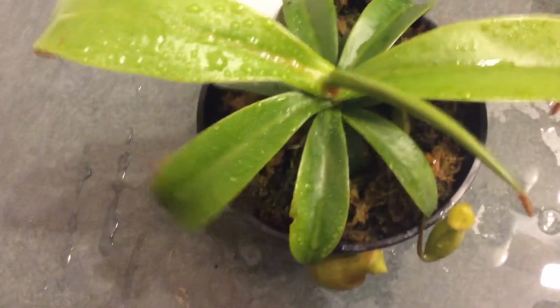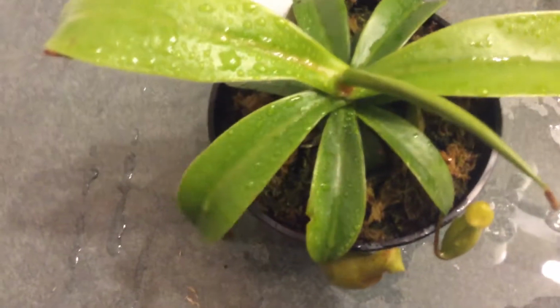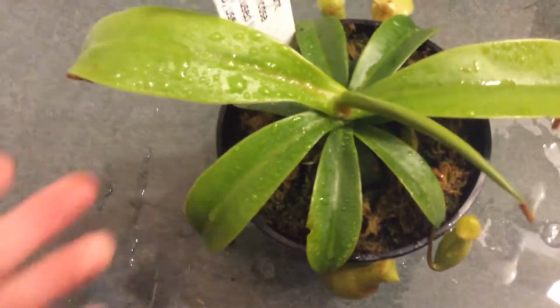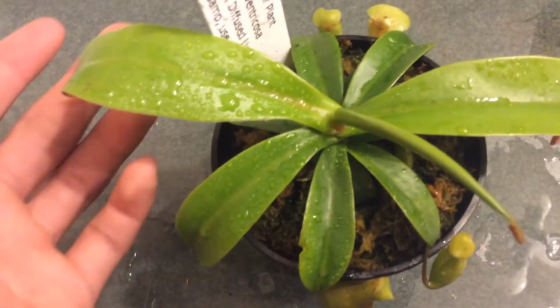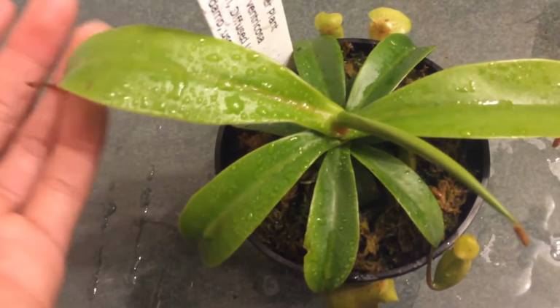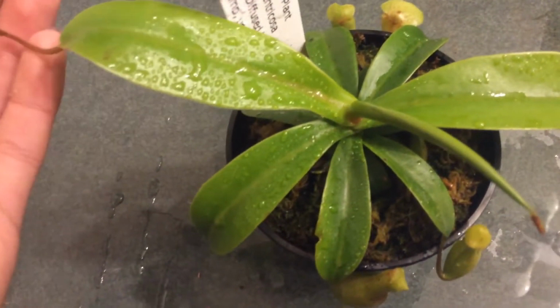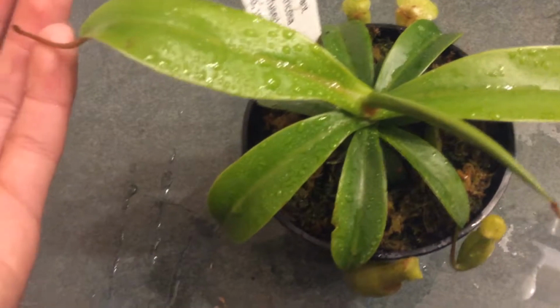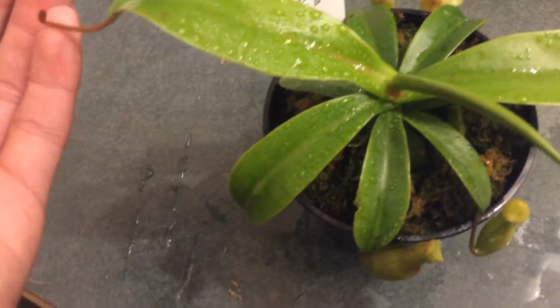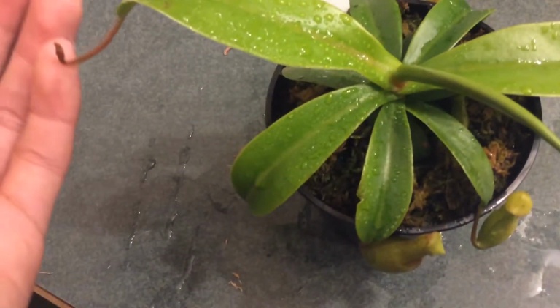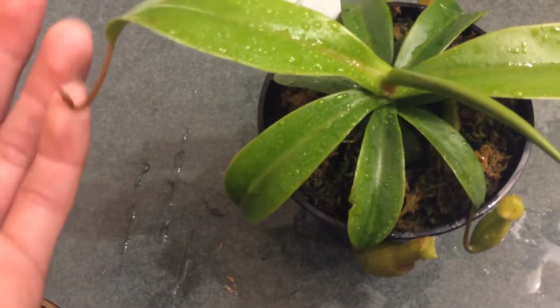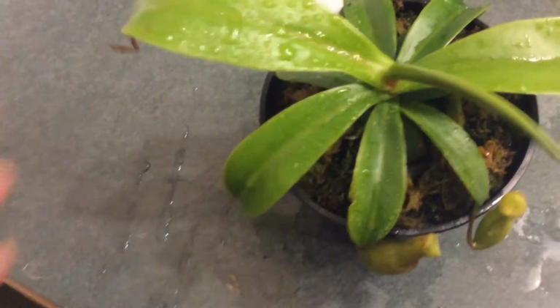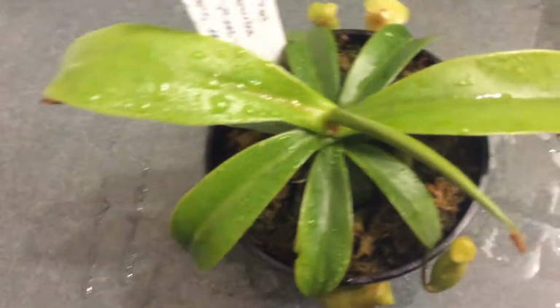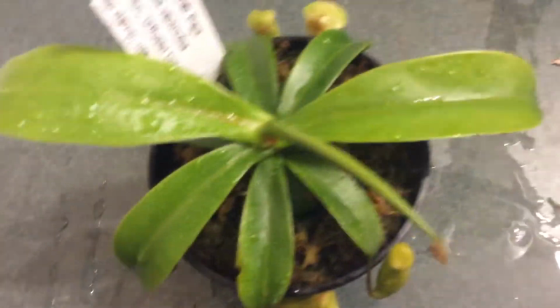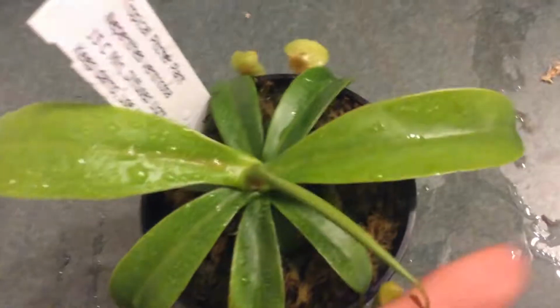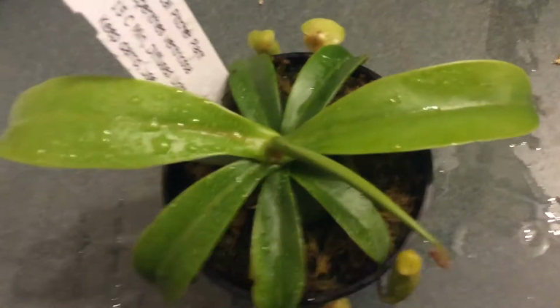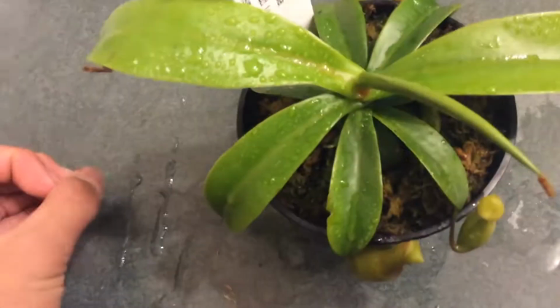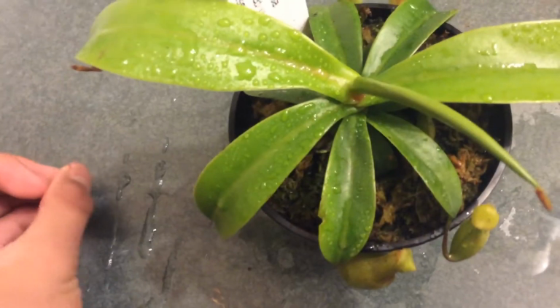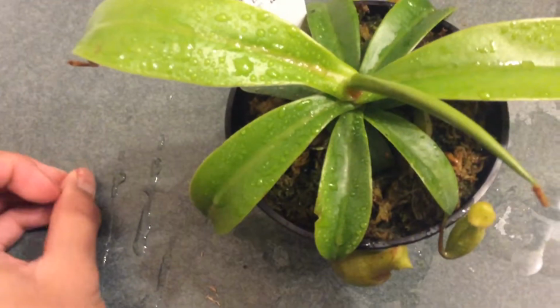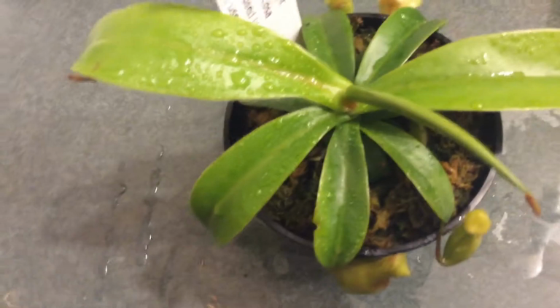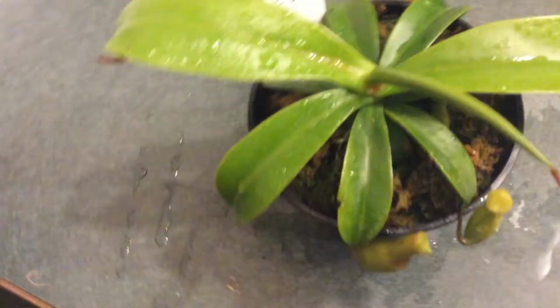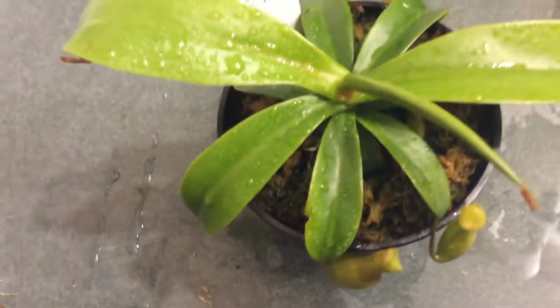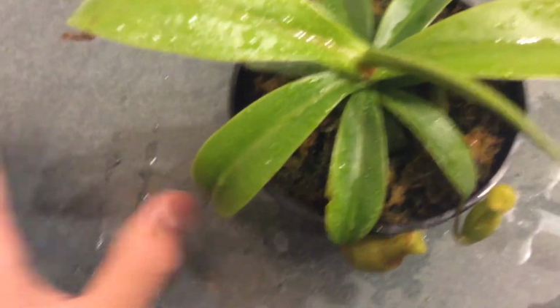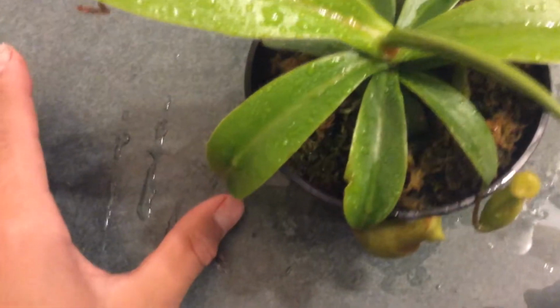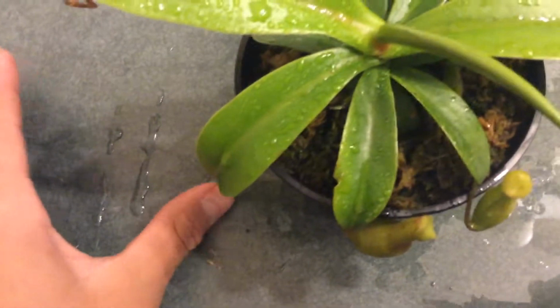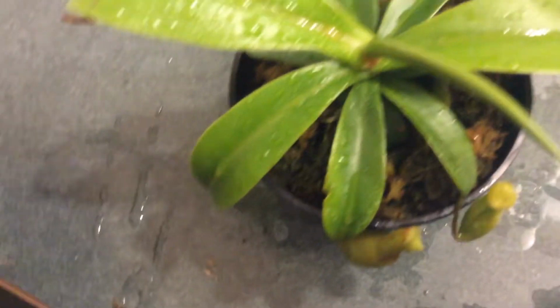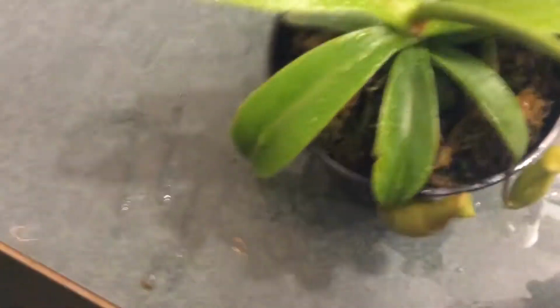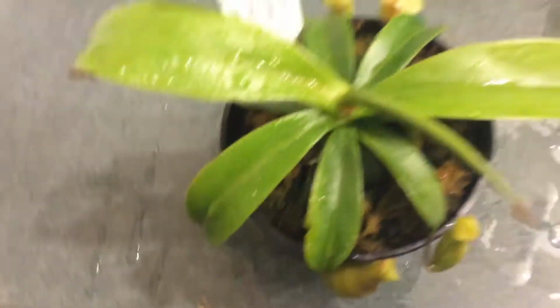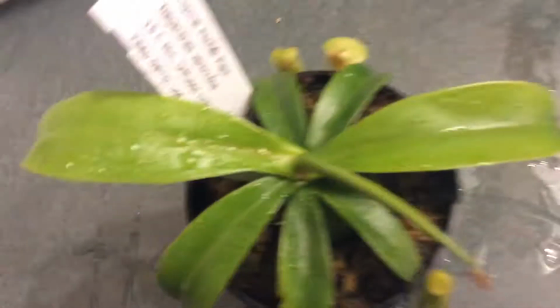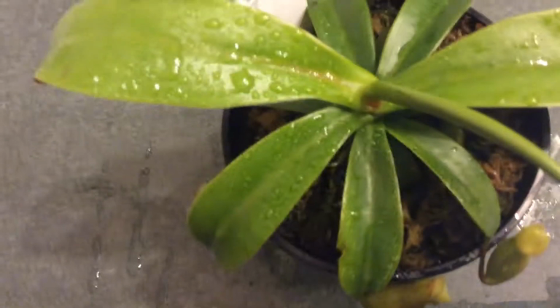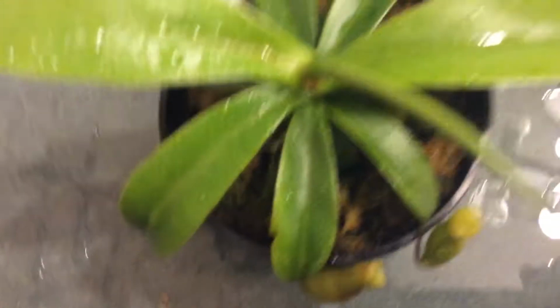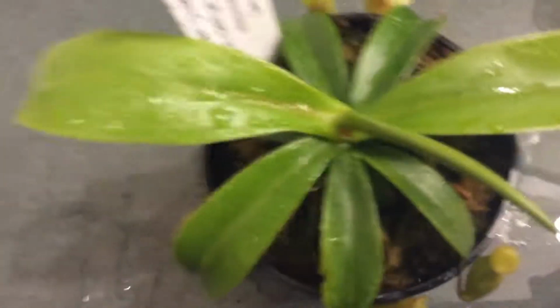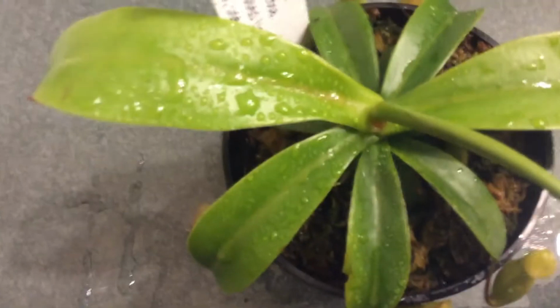I grow this highland. During the night, in this grow chamber — which I'll feature in the next video — I put ice in it to keep the nighttime temperature down. And during the day it has heating lamps and compact fluorescents.